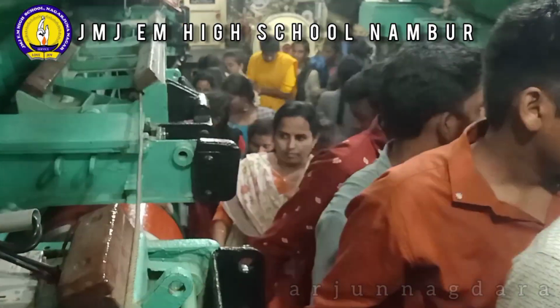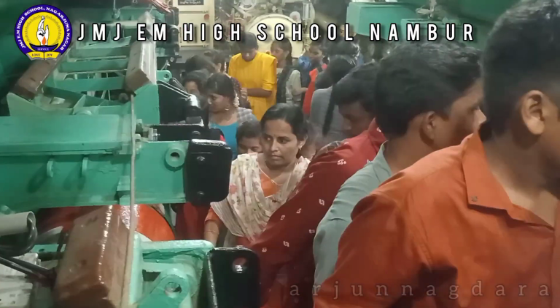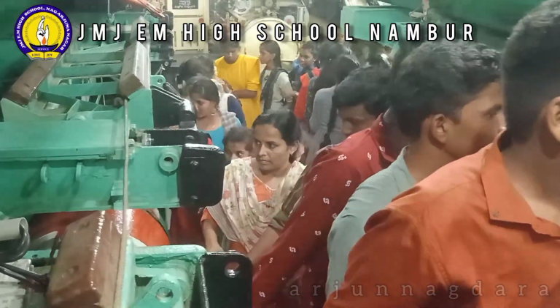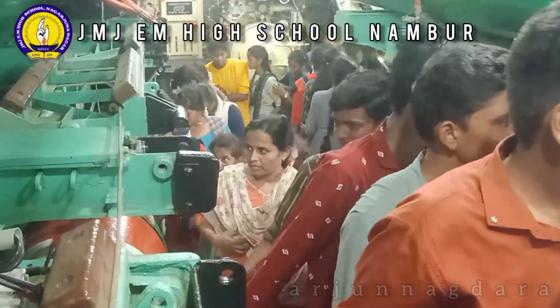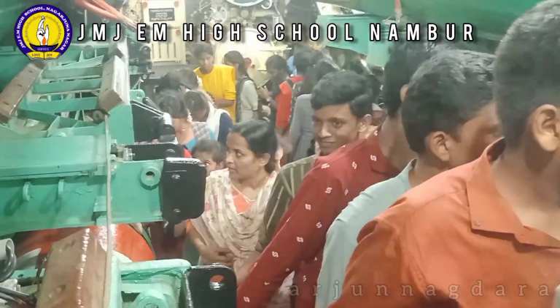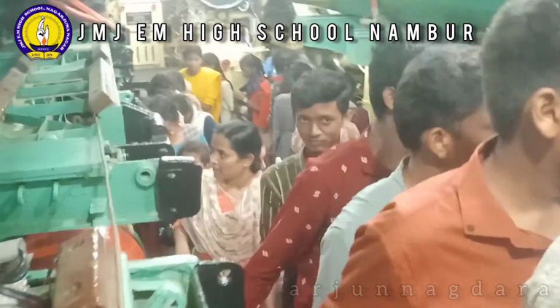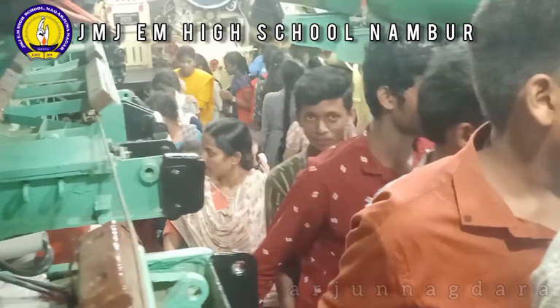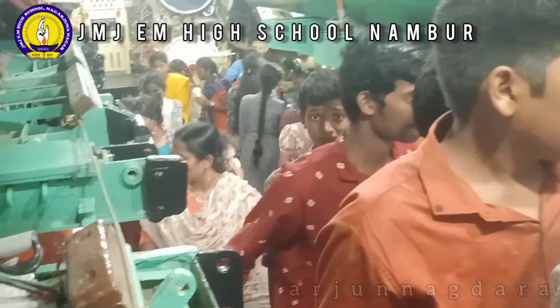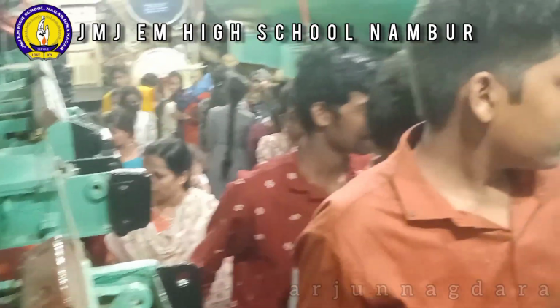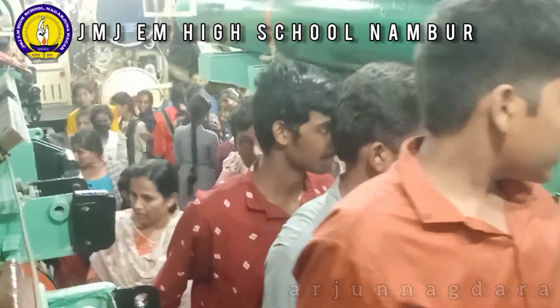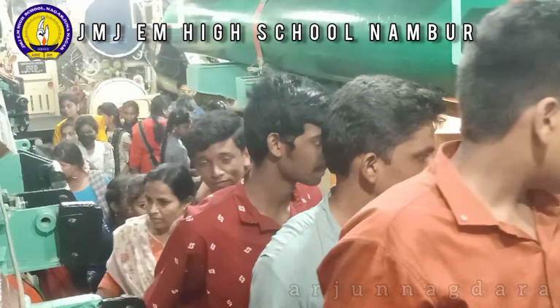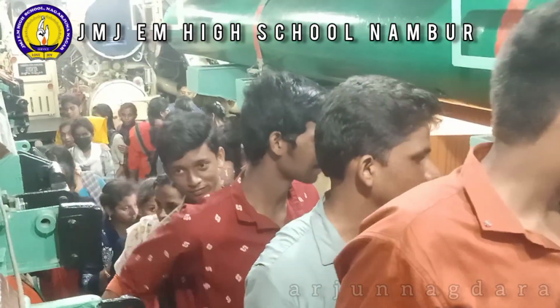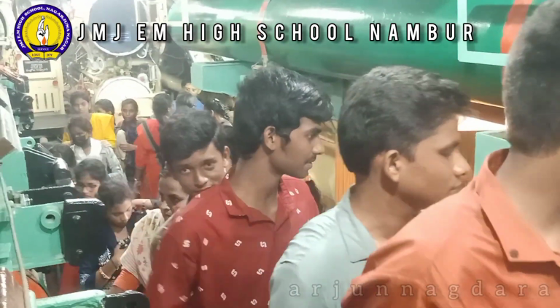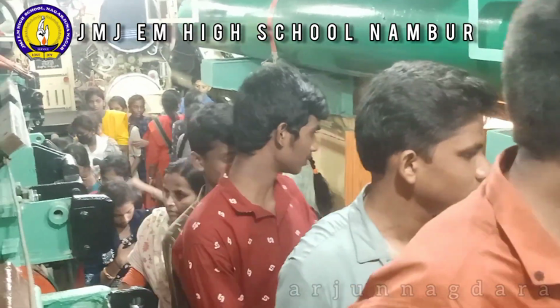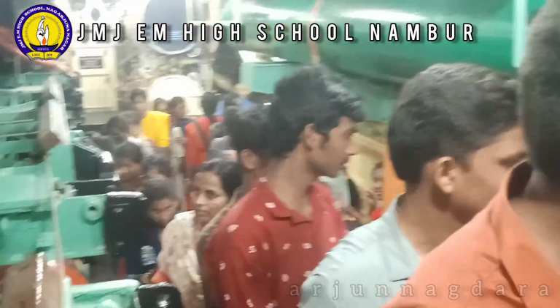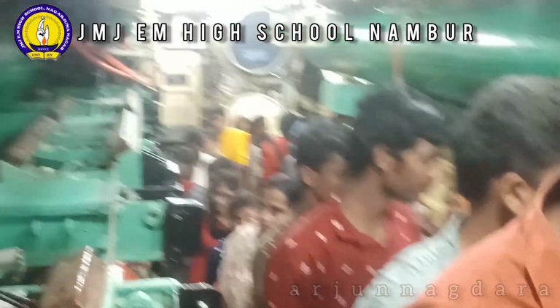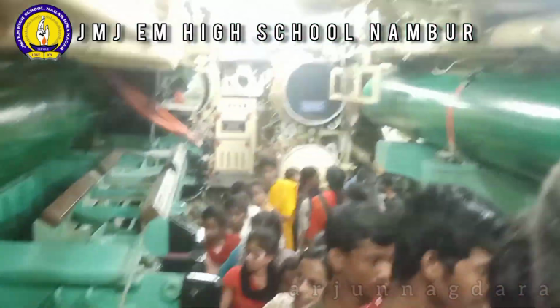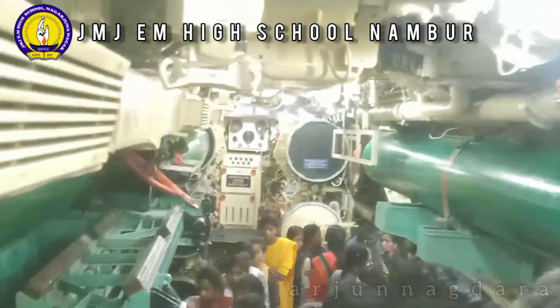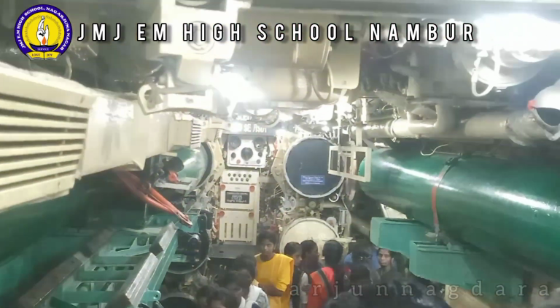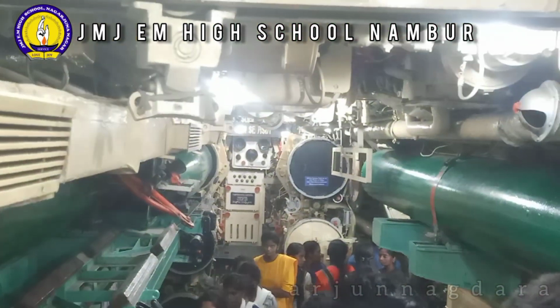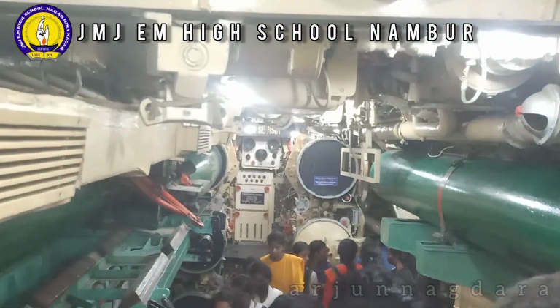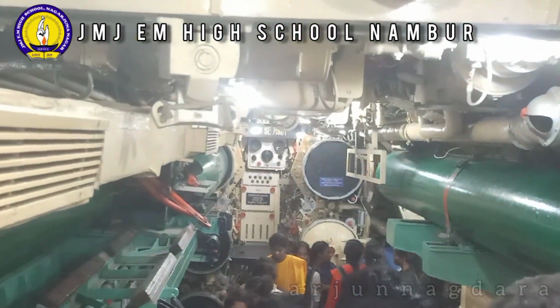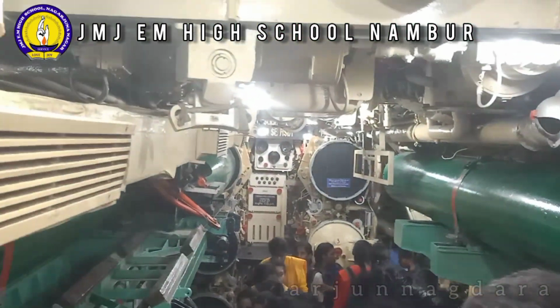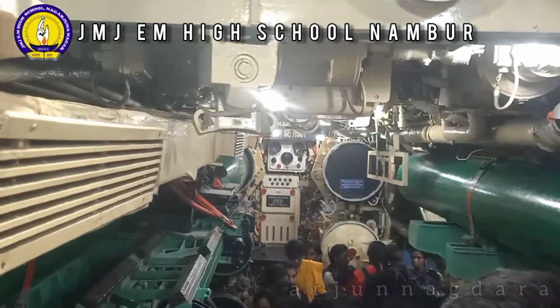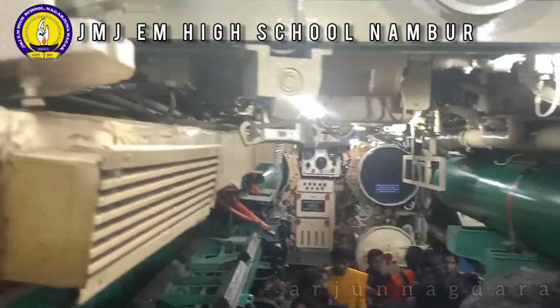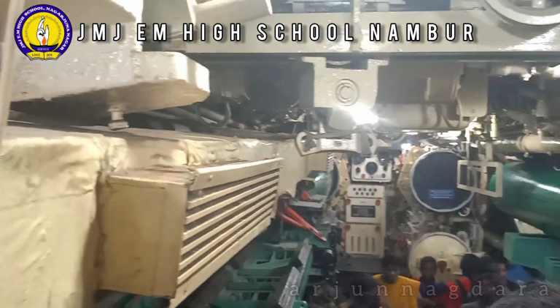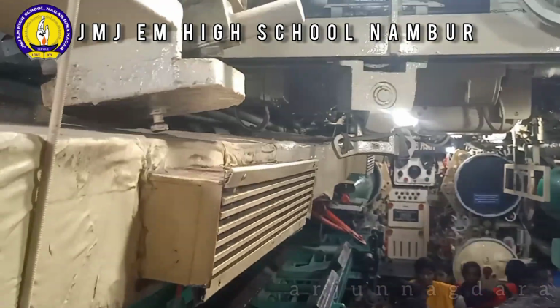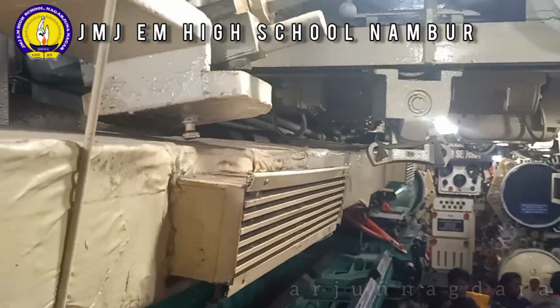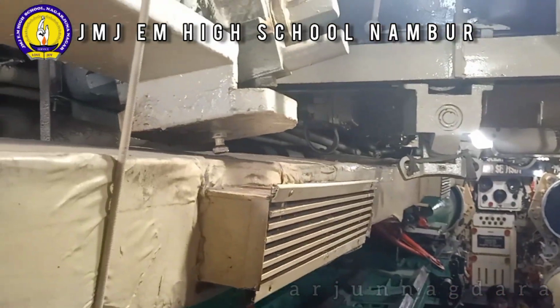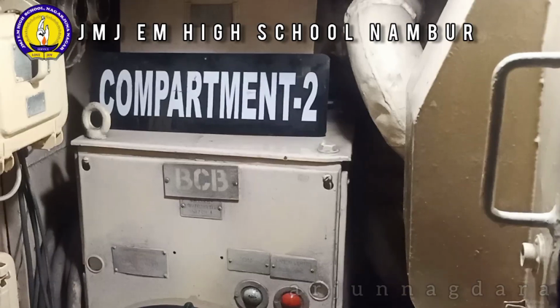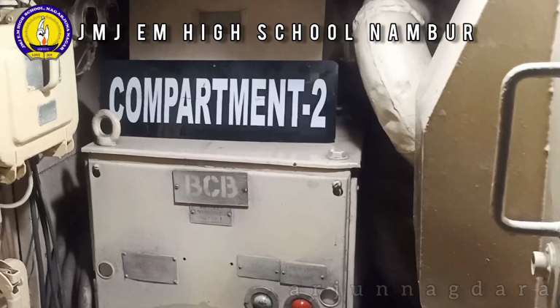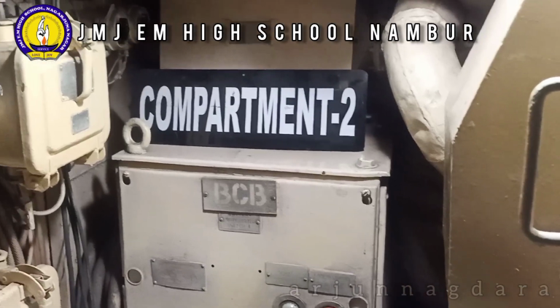Various parts of this submarine like the radar room, sonar room, control room, and weapons used during the war are on display in the museum.